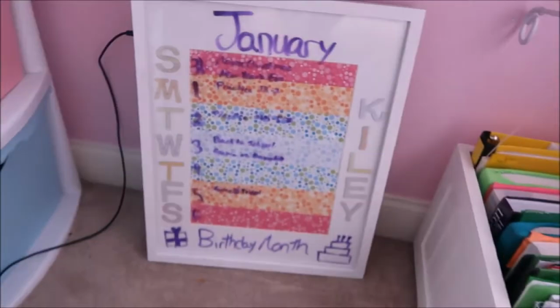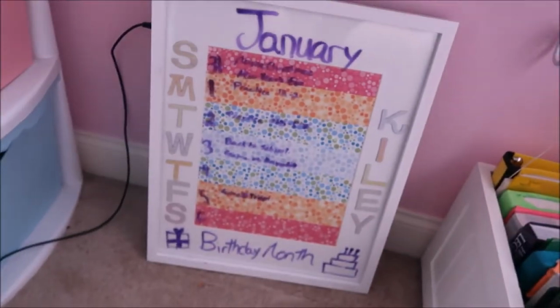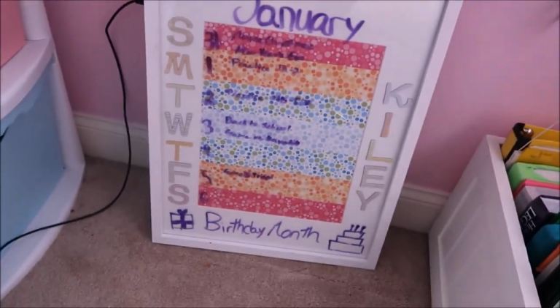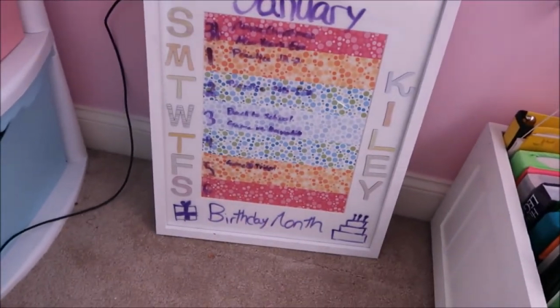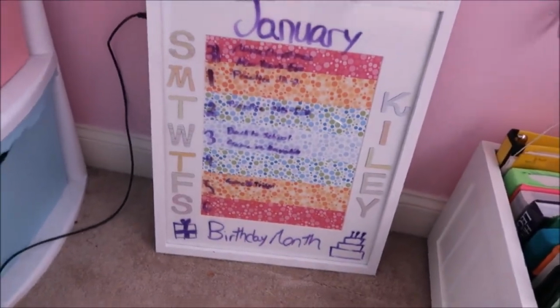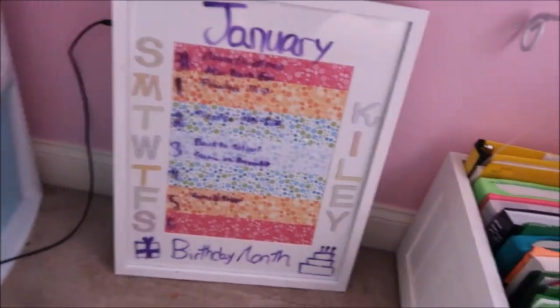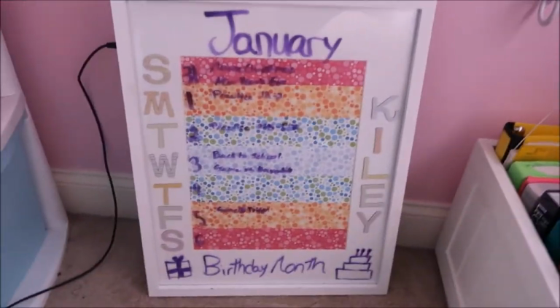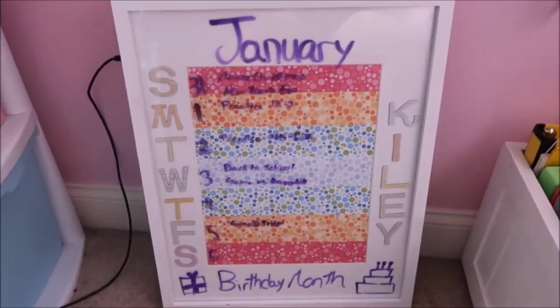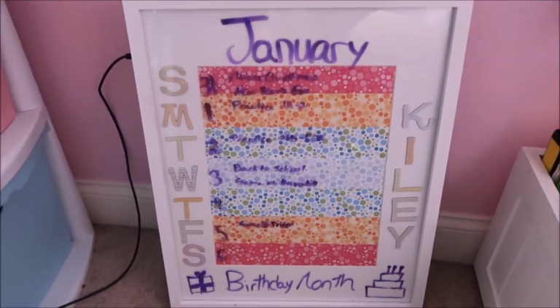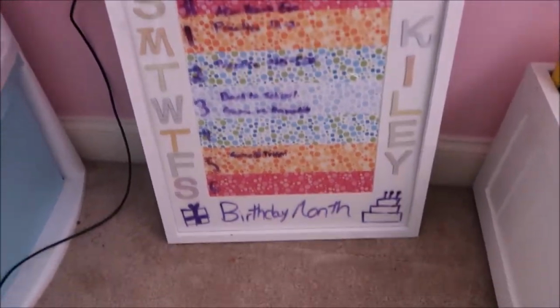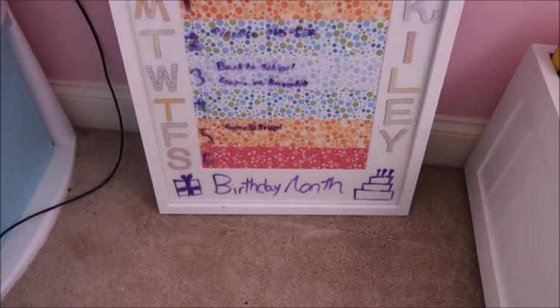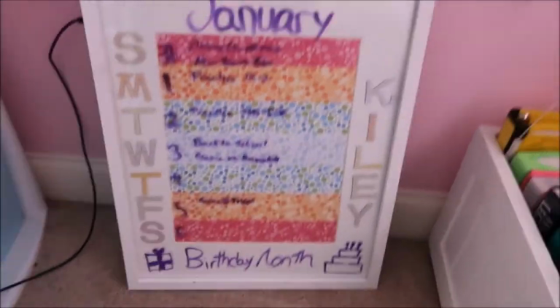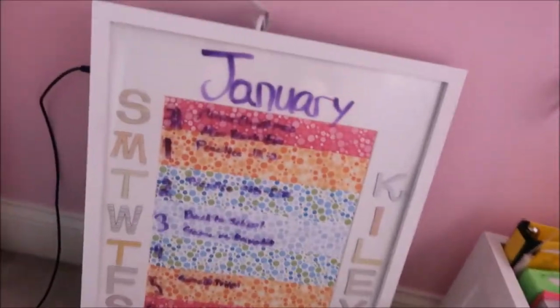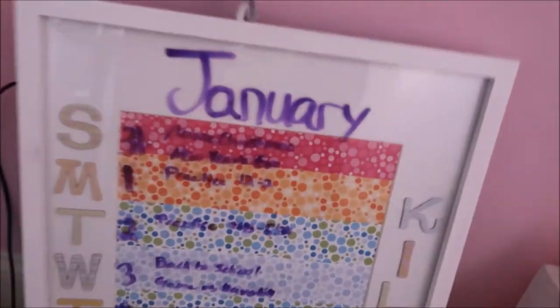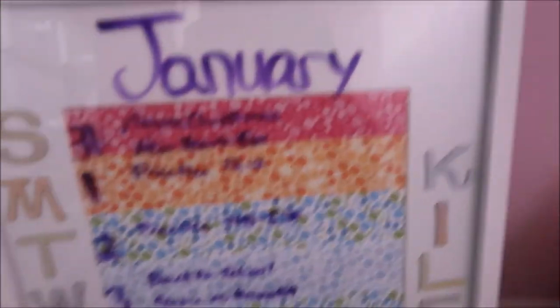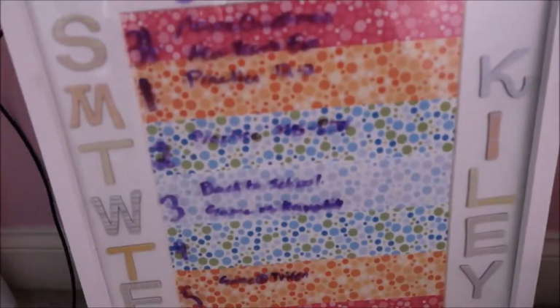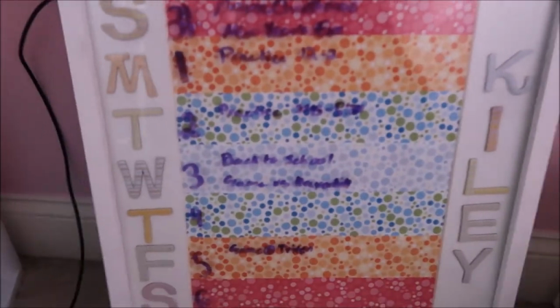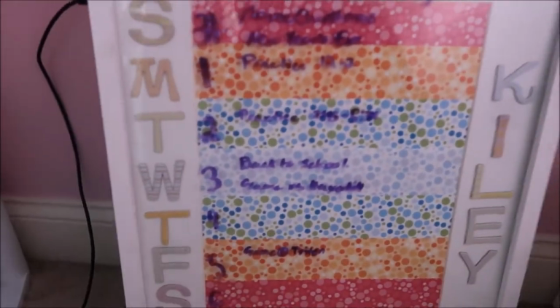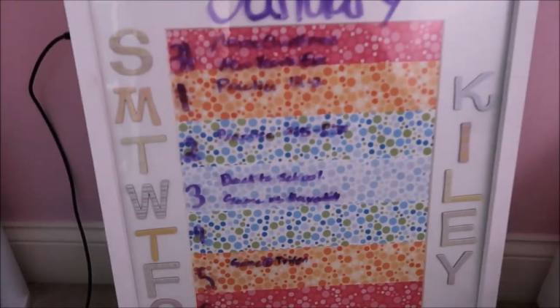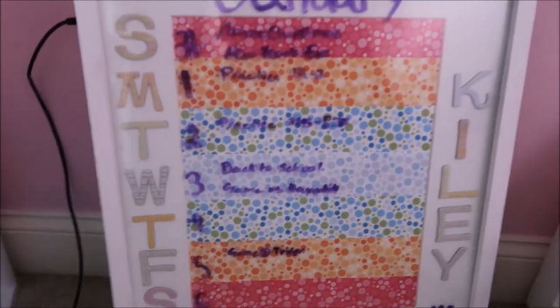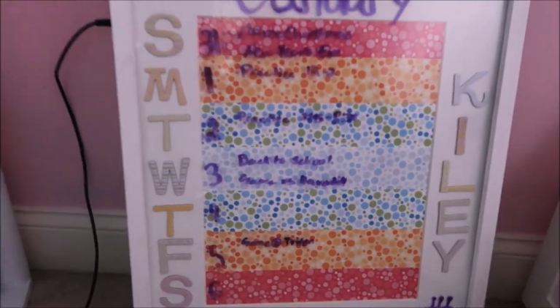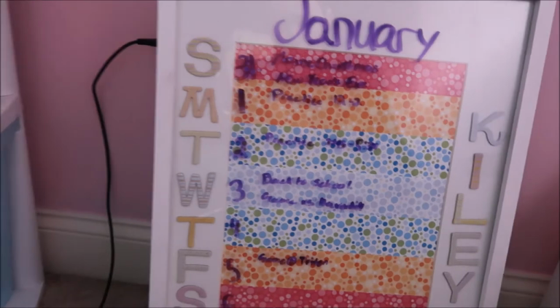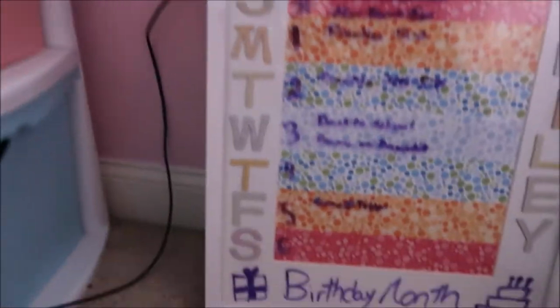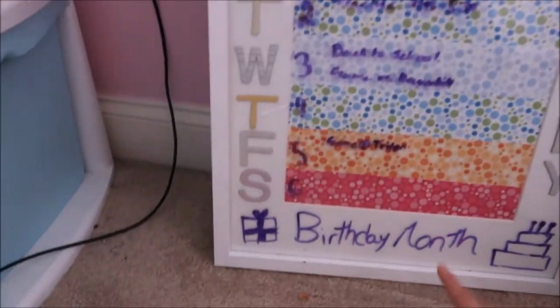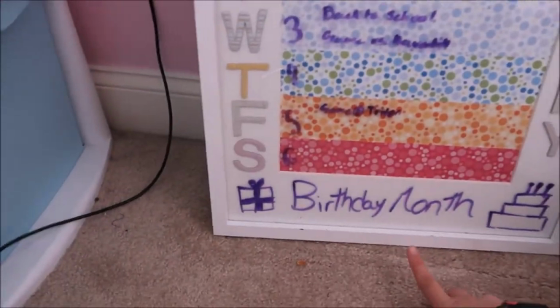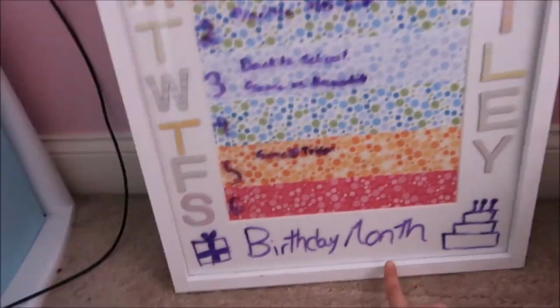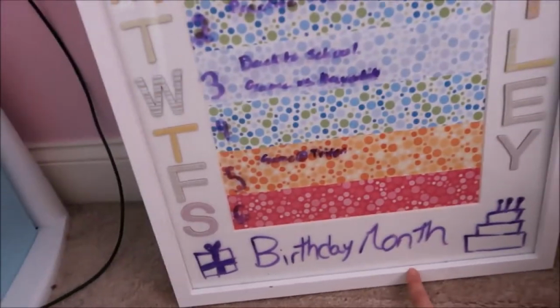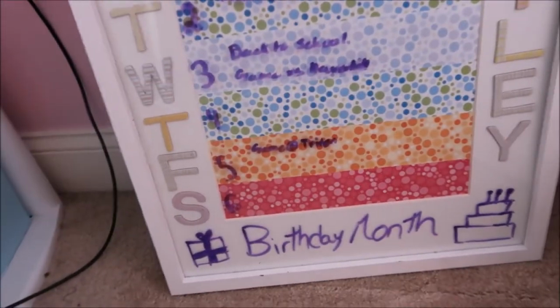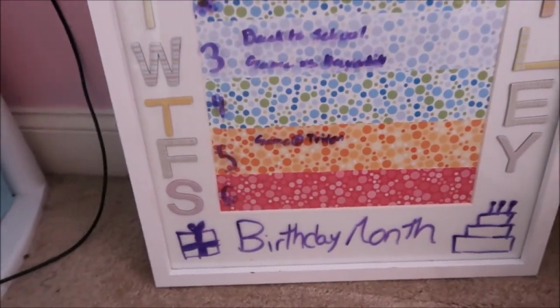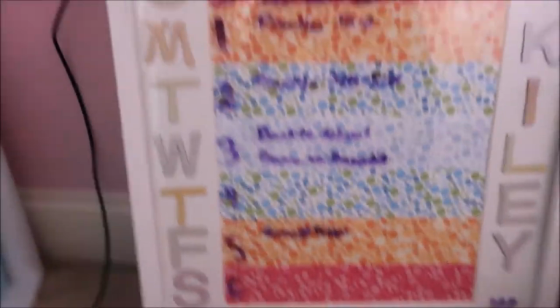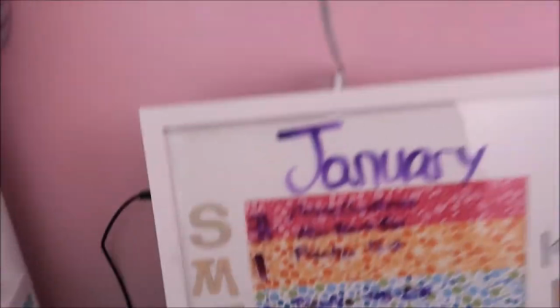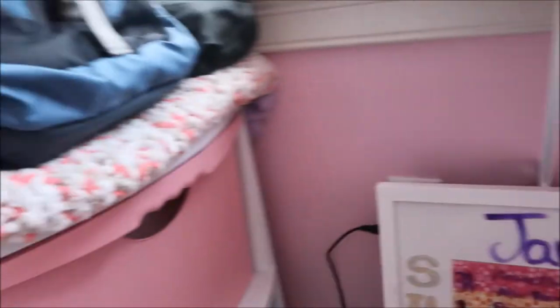I have my calendar for this month. It's a weekly calendar so I update it. This week it just has my practice schedule, and I always put something fun at the bottom — it's my birthday month because it's January now.